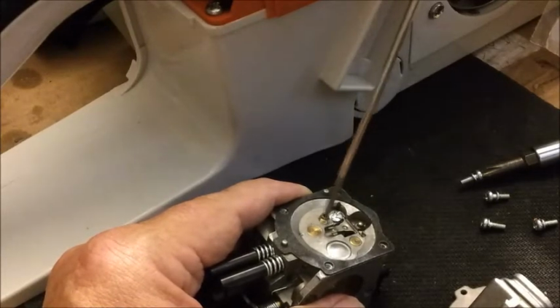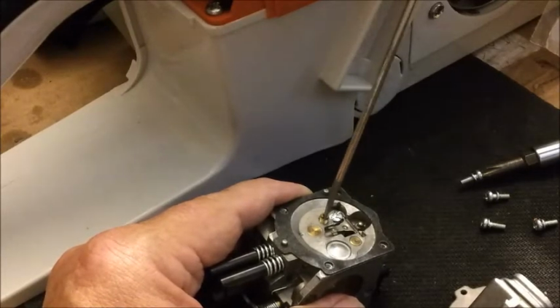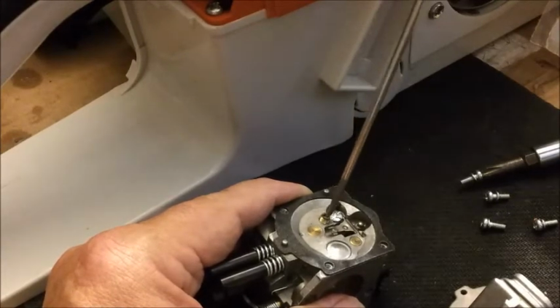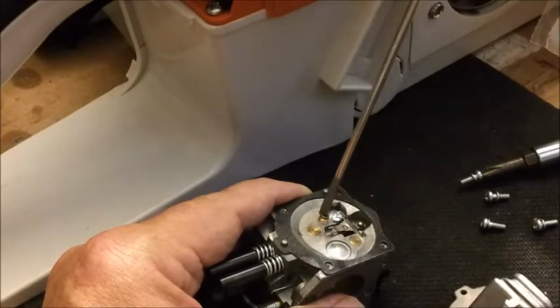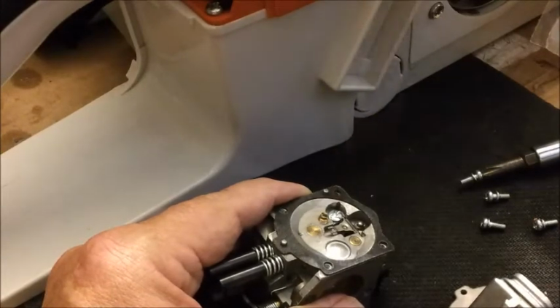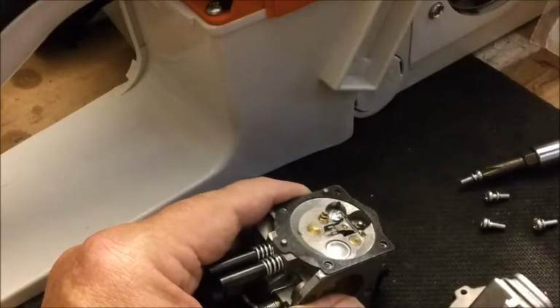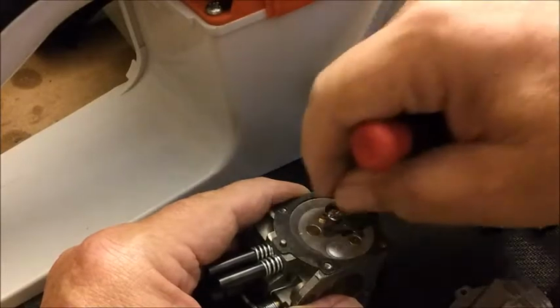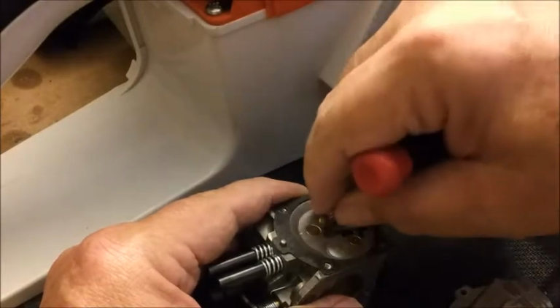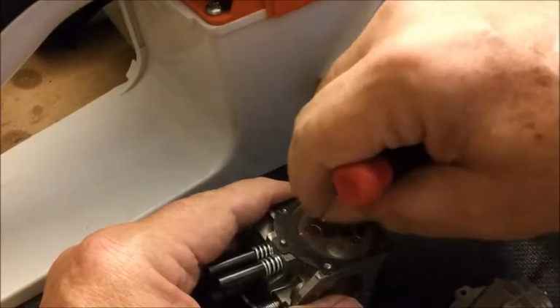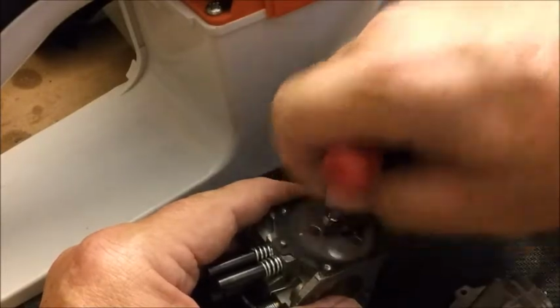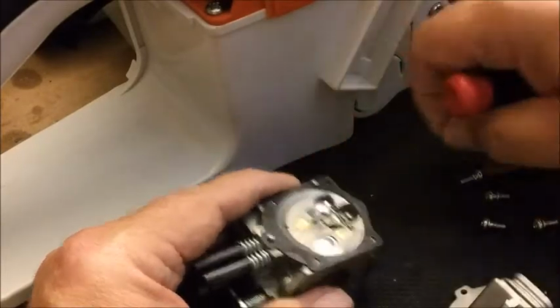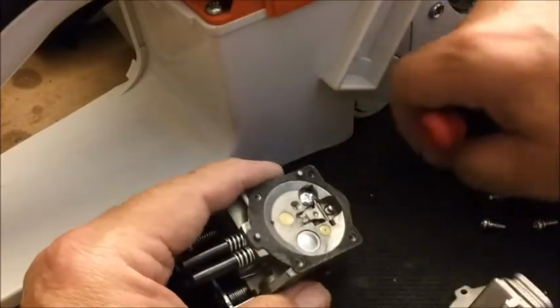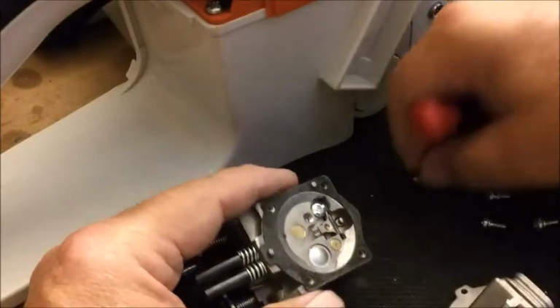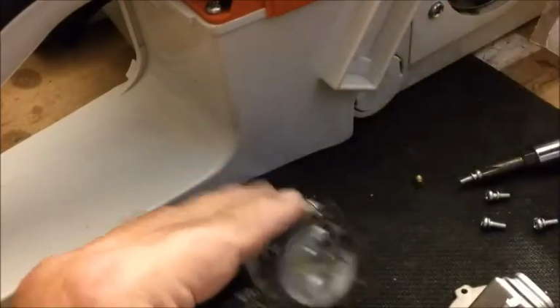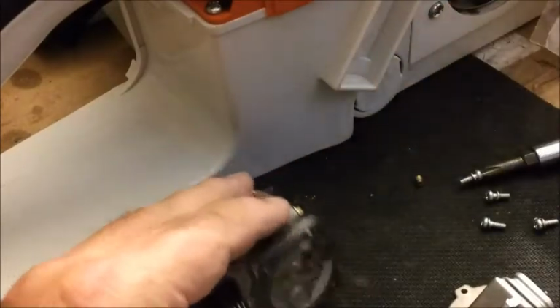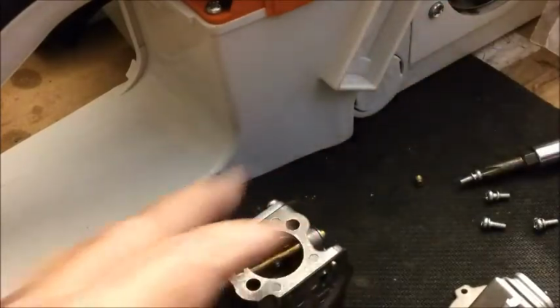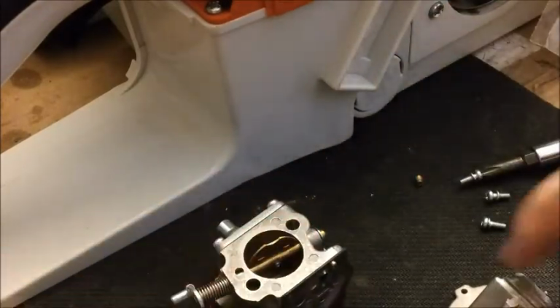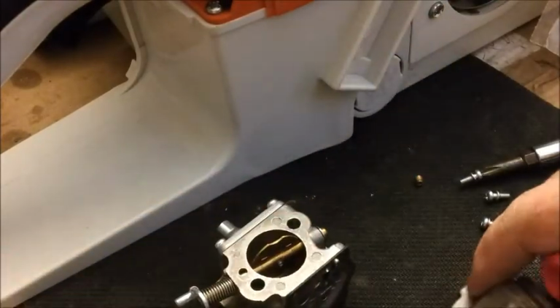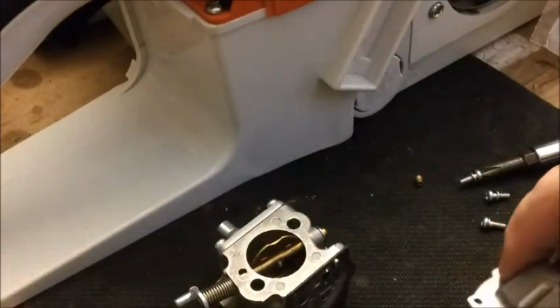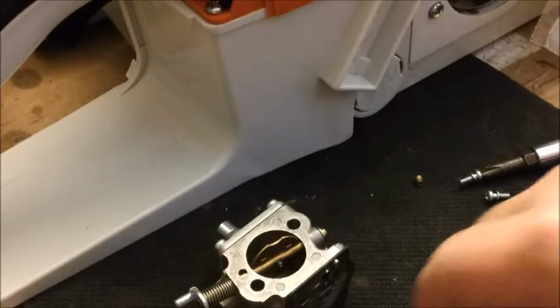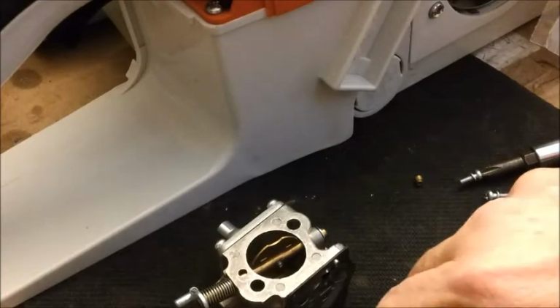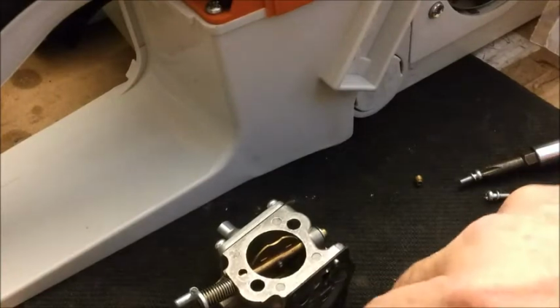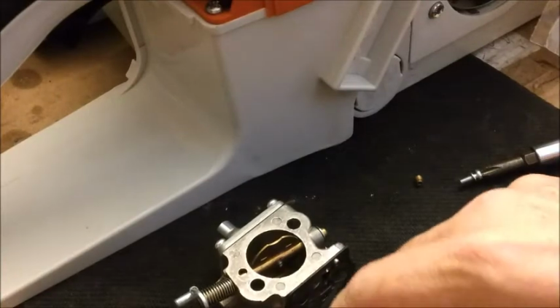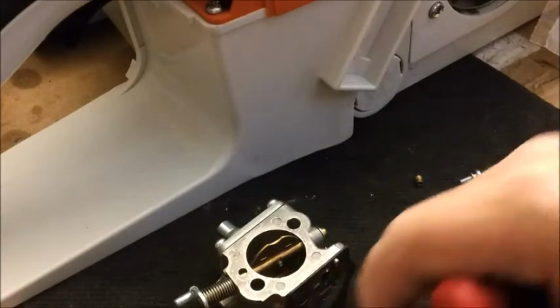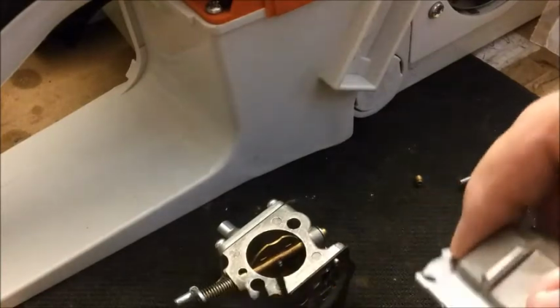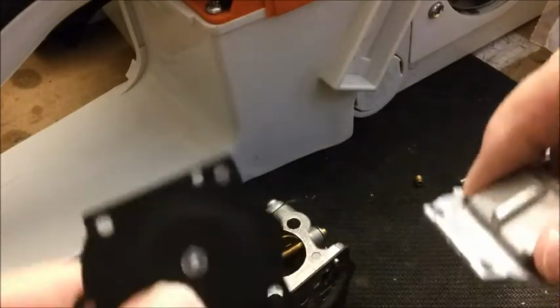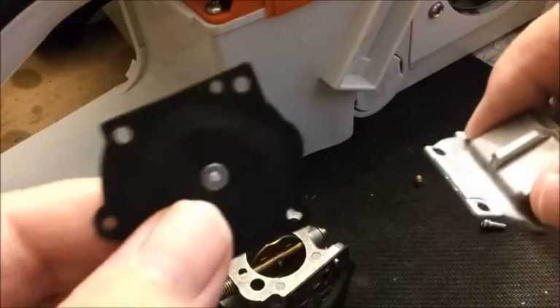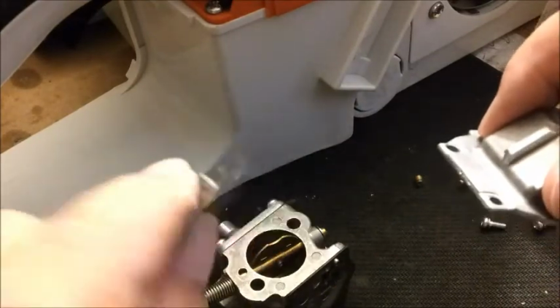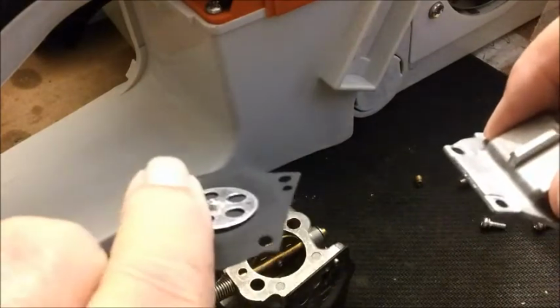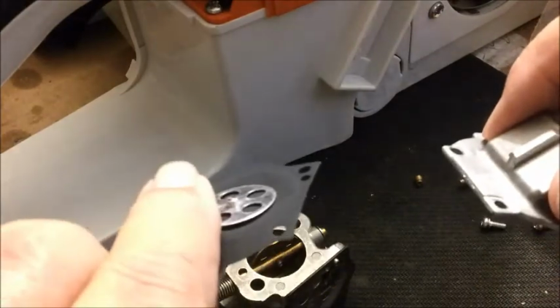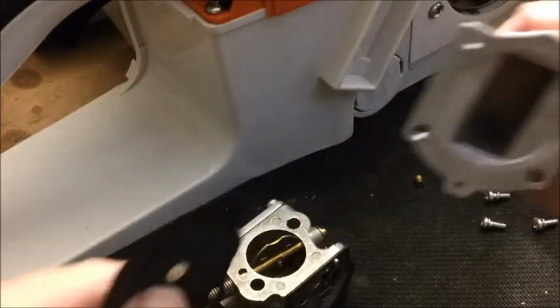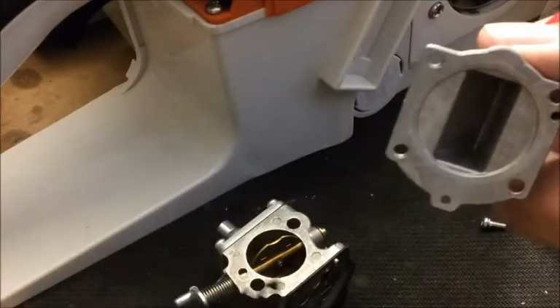But you don't want to deform that jet taking it out or putting it in, because you can use that old jet later if you were to ever want to run a saw leaner.